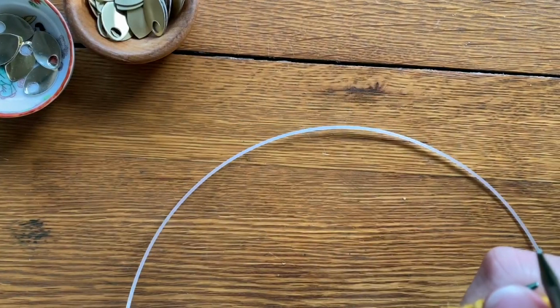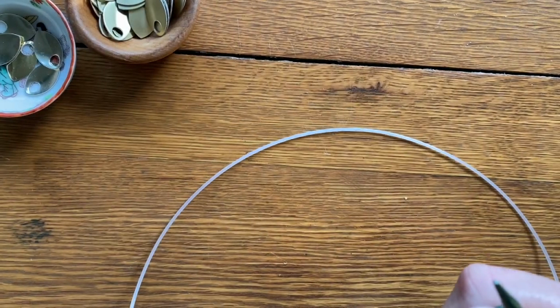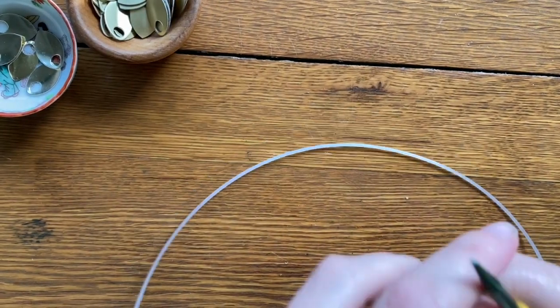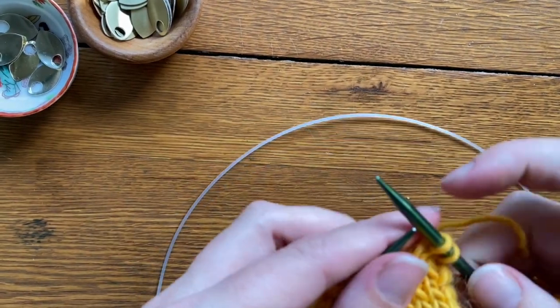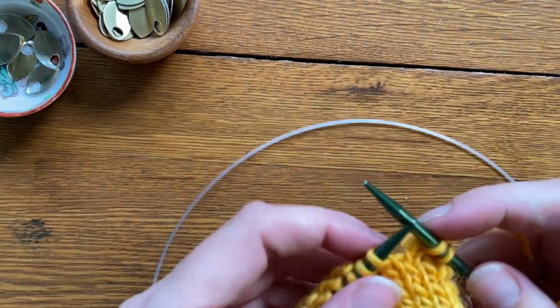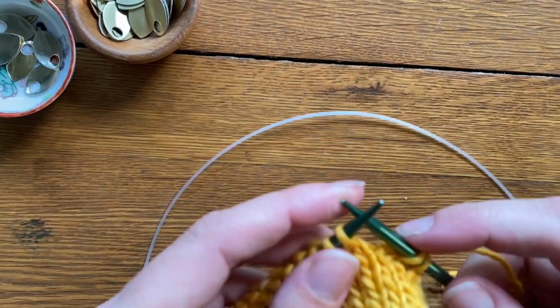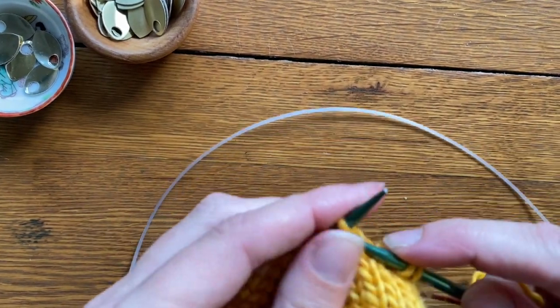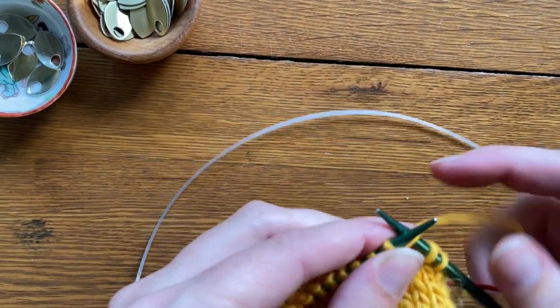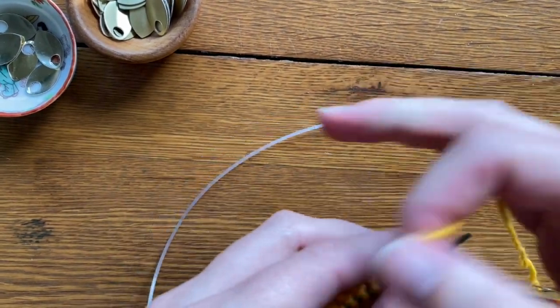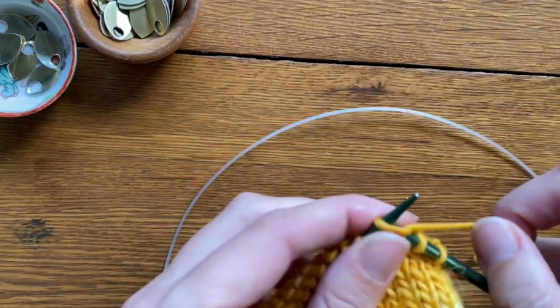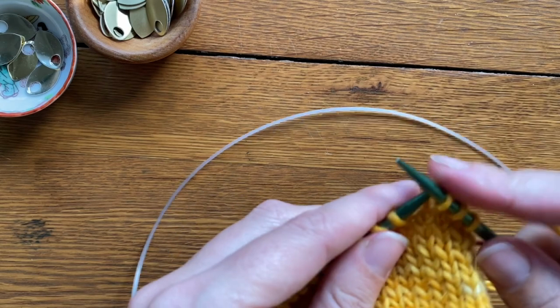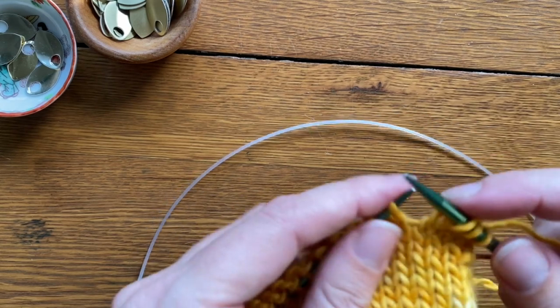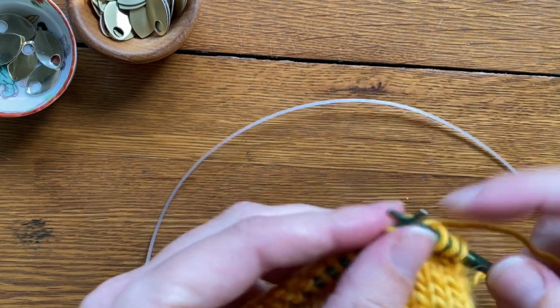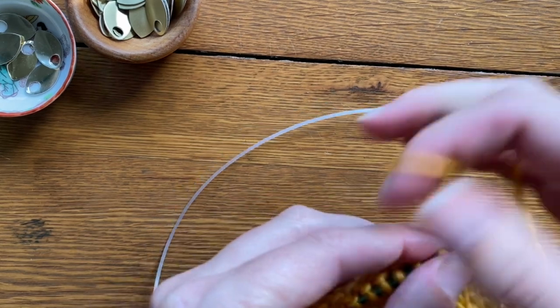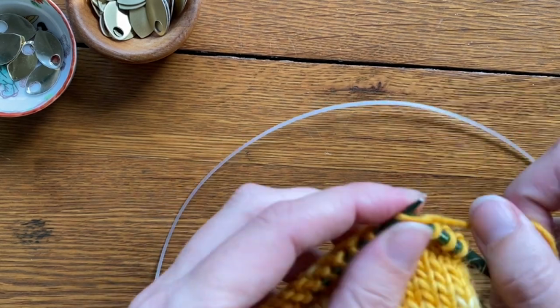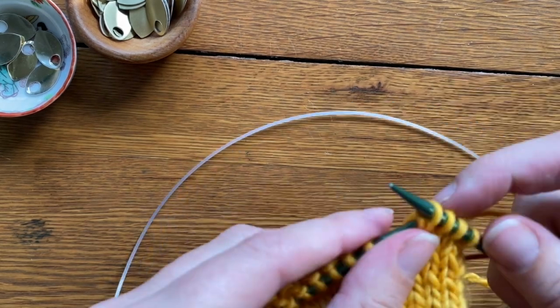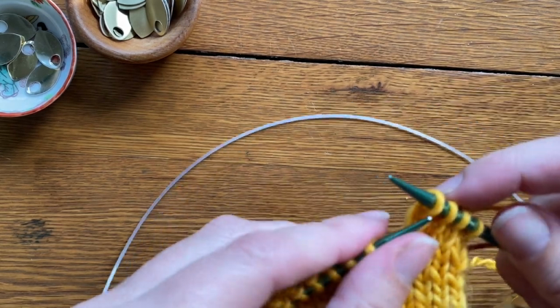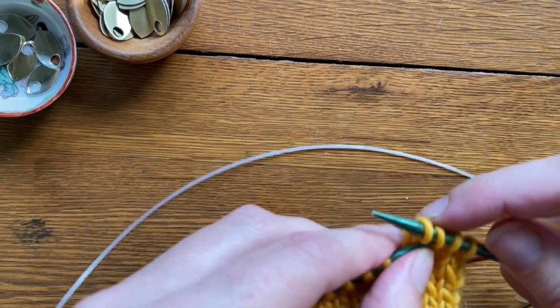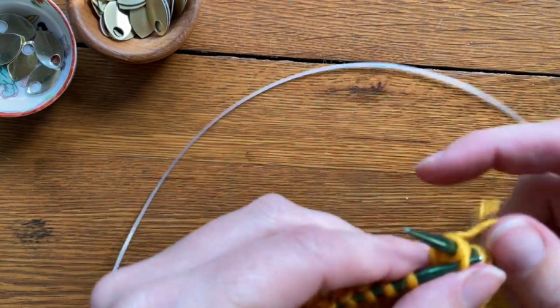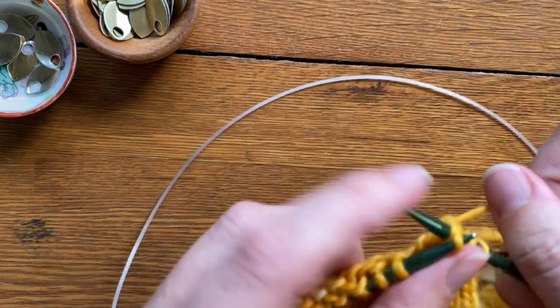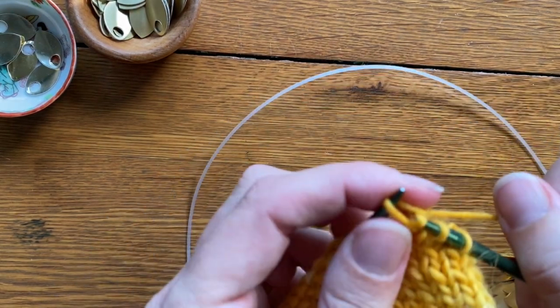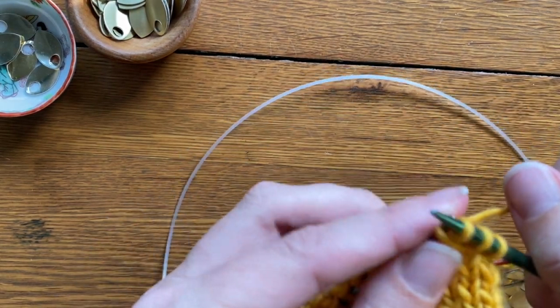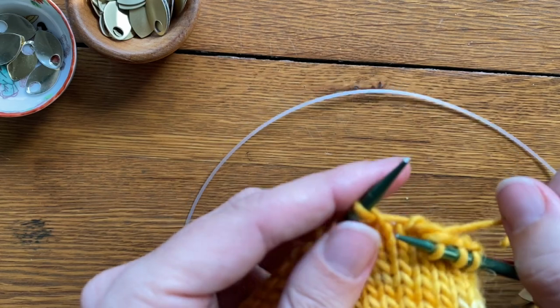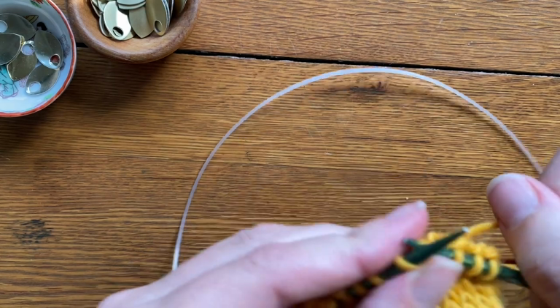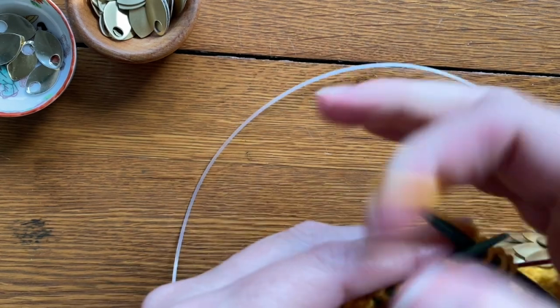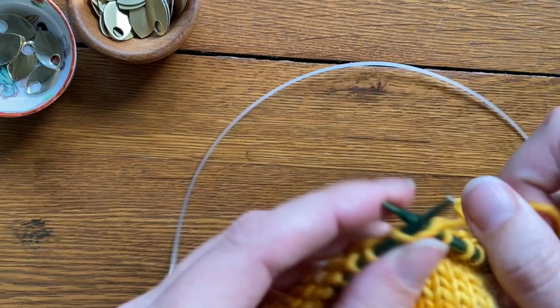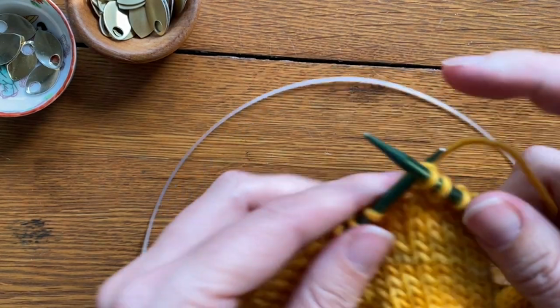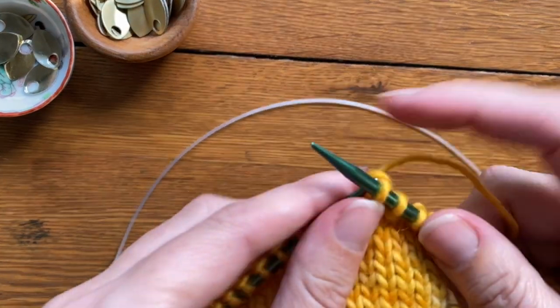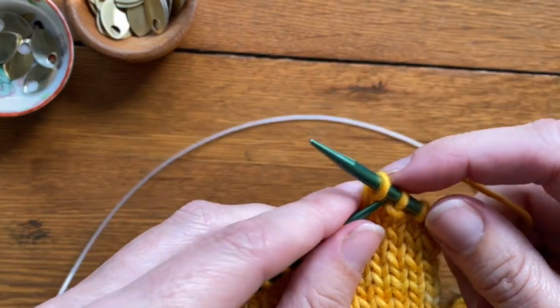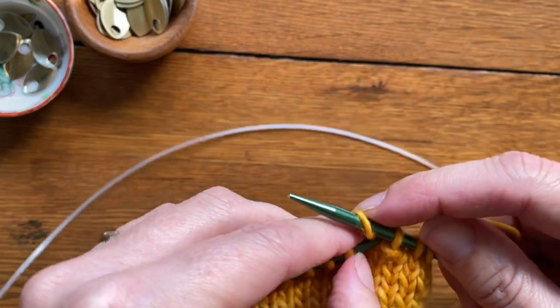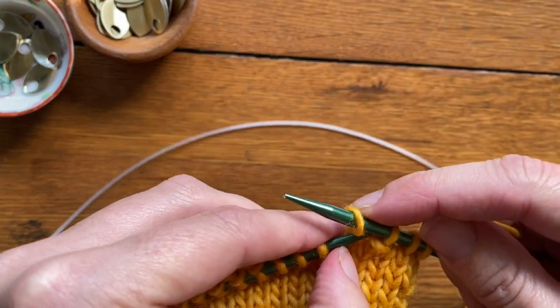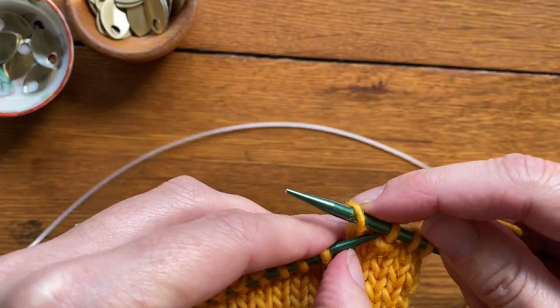On to the second mitt, which is a mirror image of the first, as we work a left thumb gusset. I'm going to knit two because again I'm working the larger pattern, bind off two in the same manner, and then knit to the end of the row.